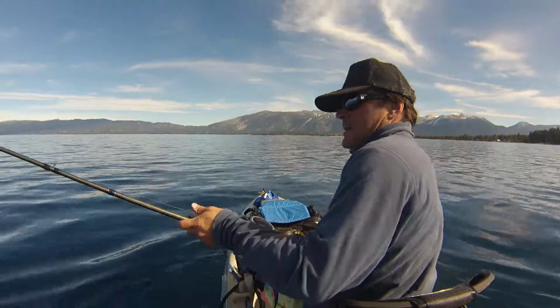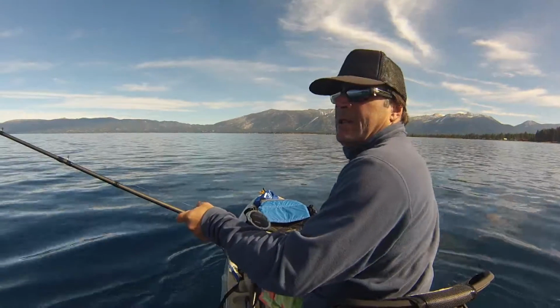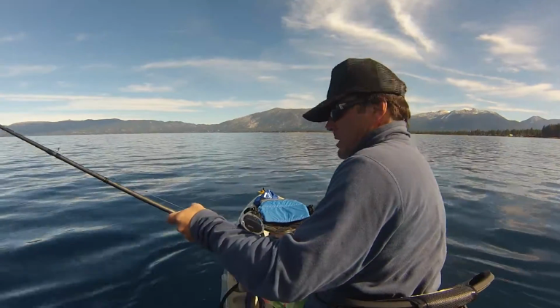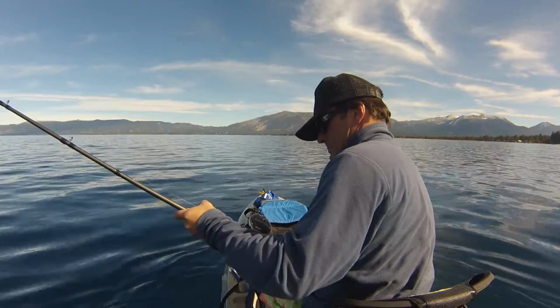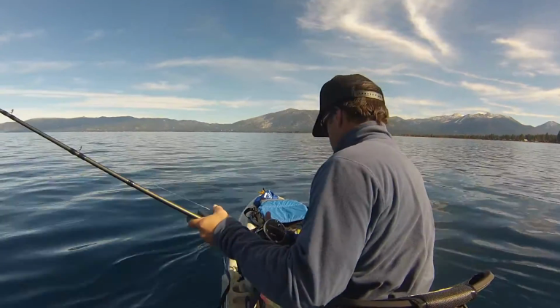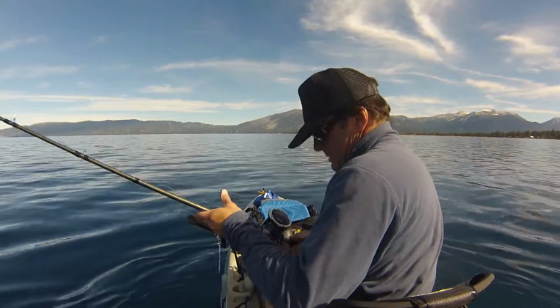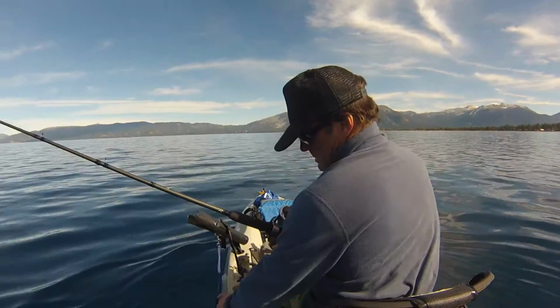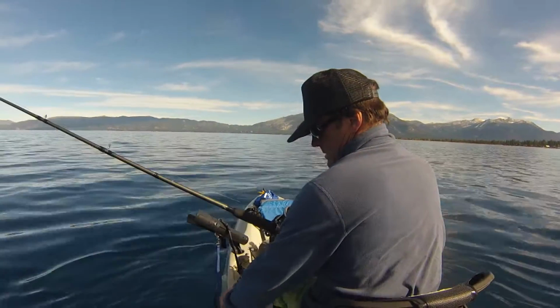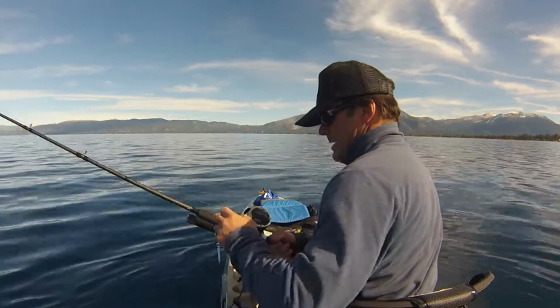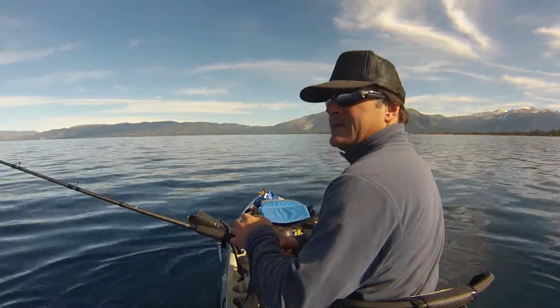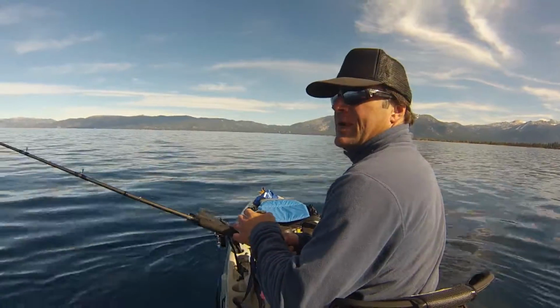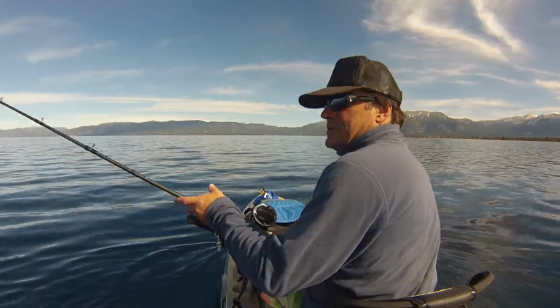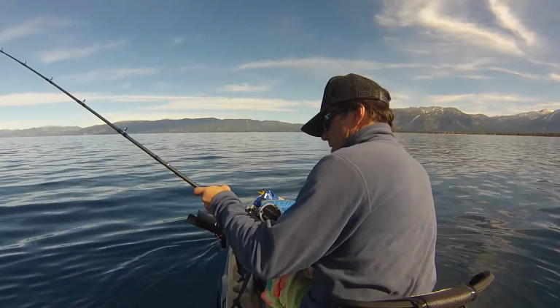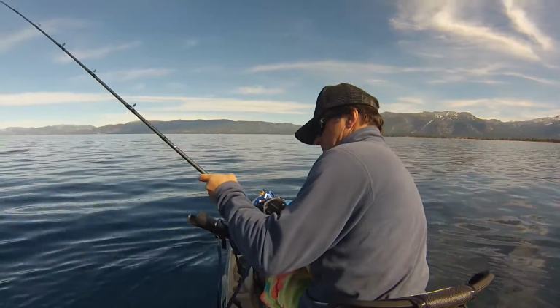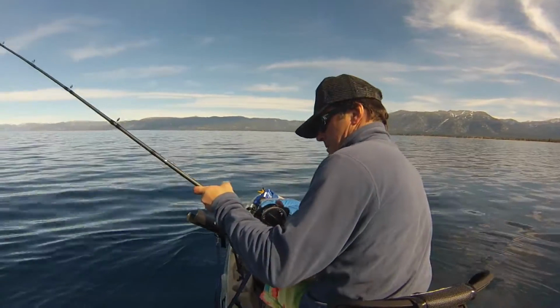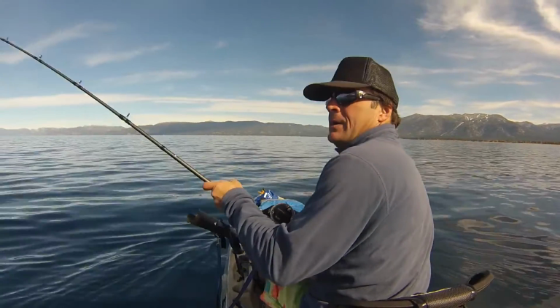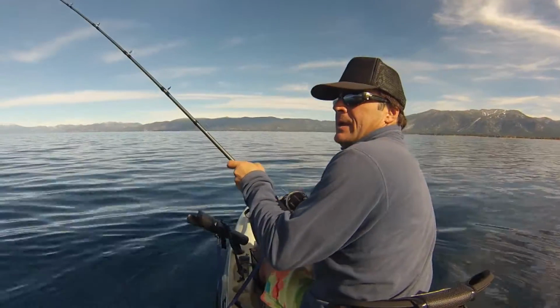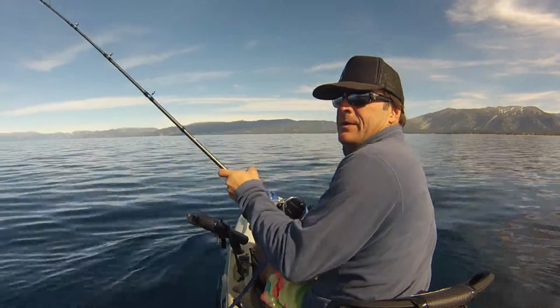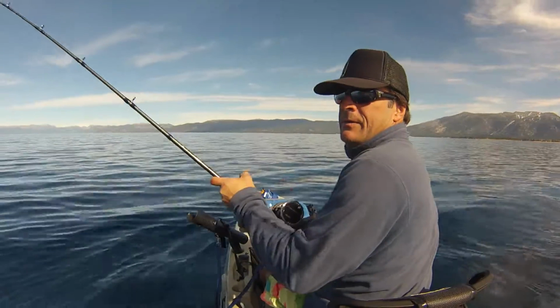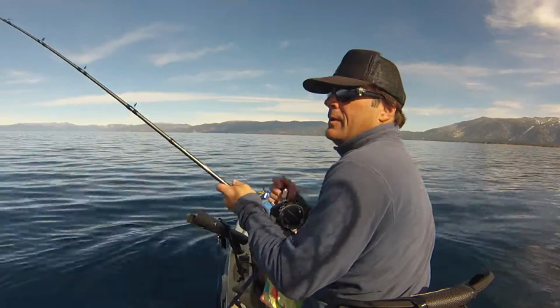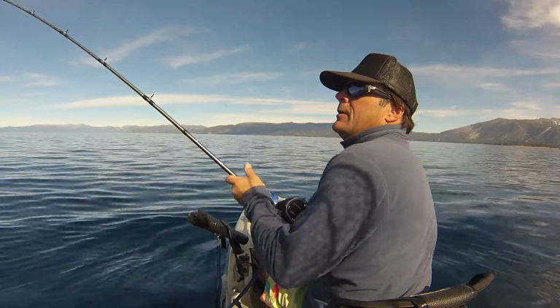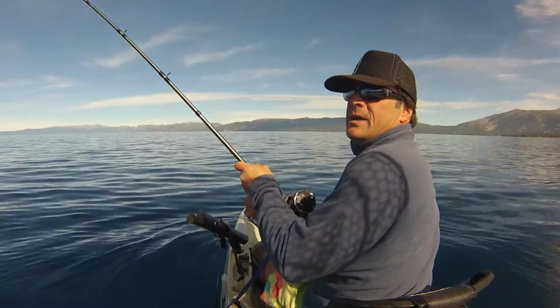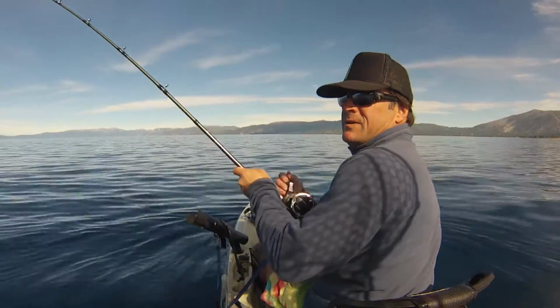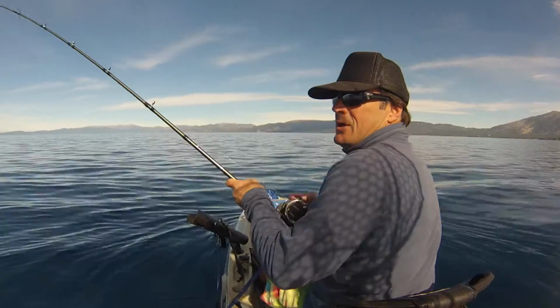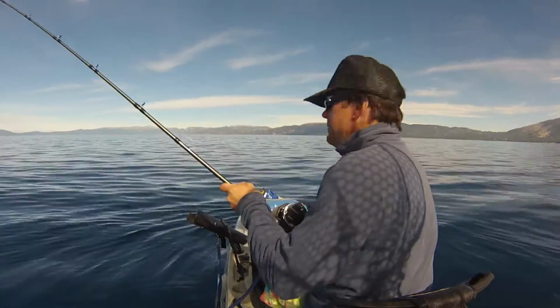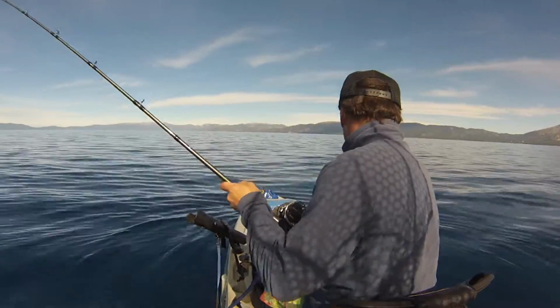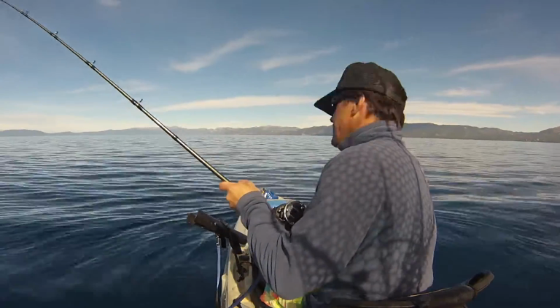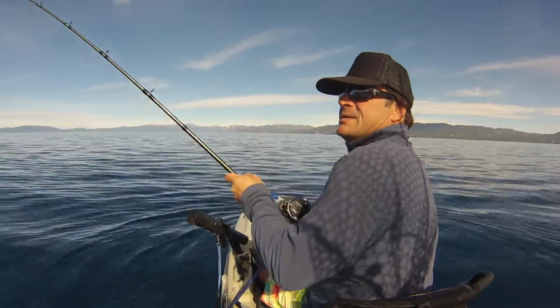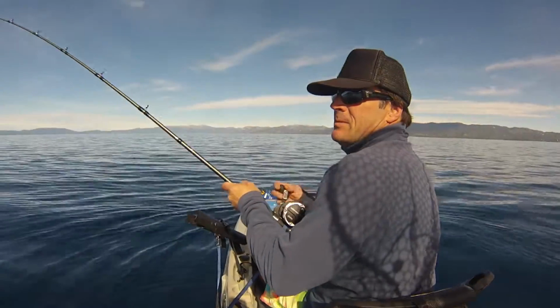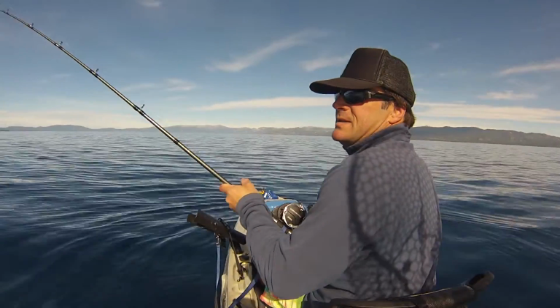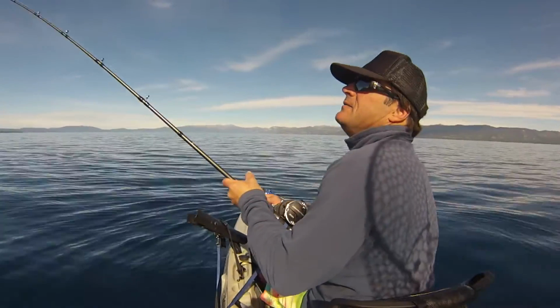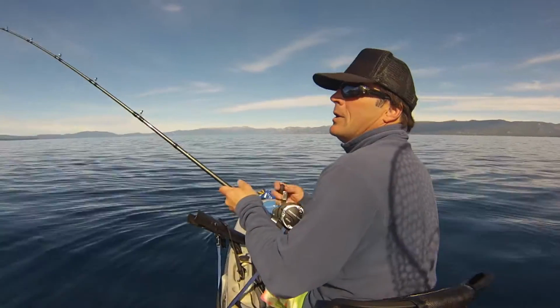Hello everybody. Tahoe Yakfisher here again and we got us a fish on this time in about 60 feet of water.